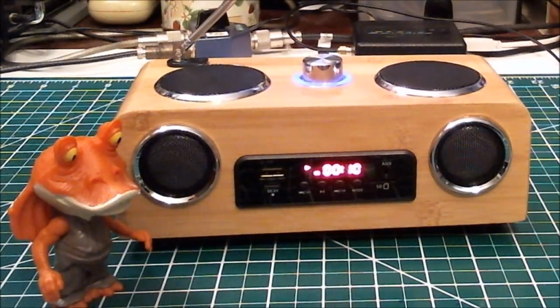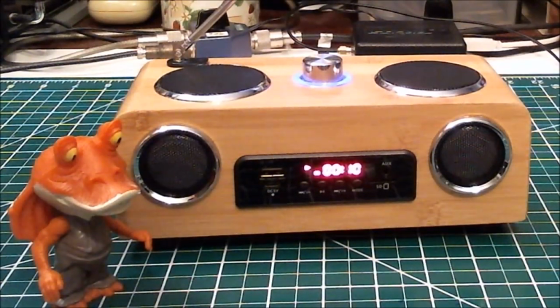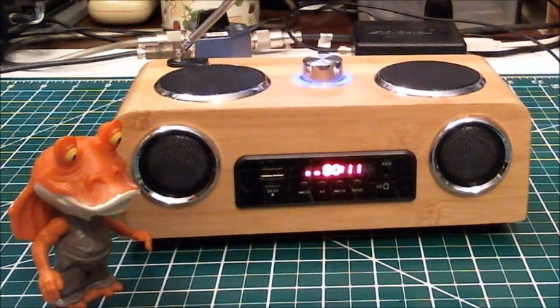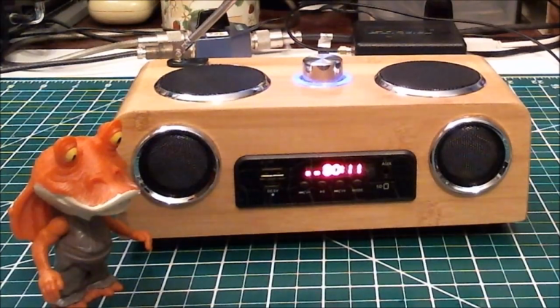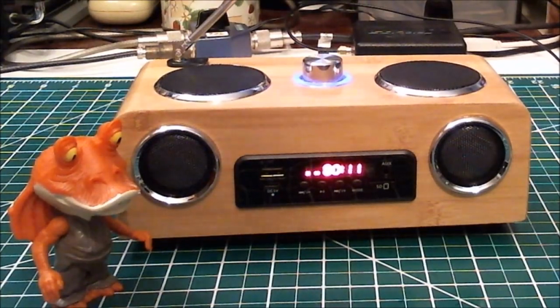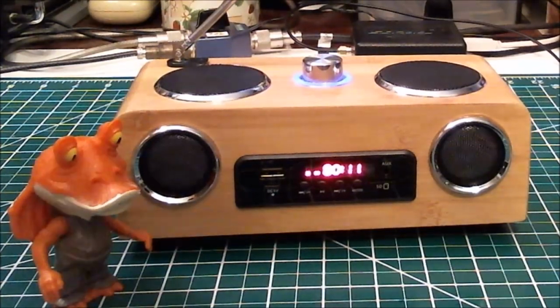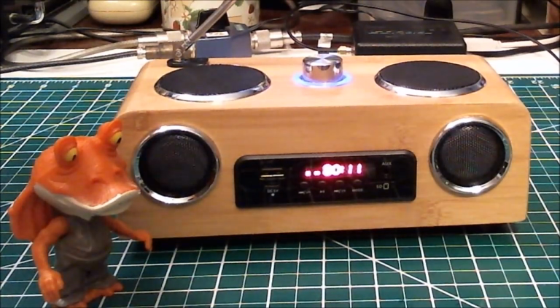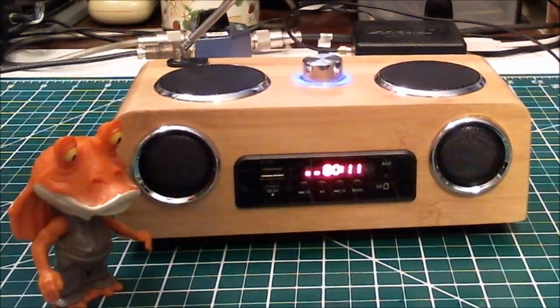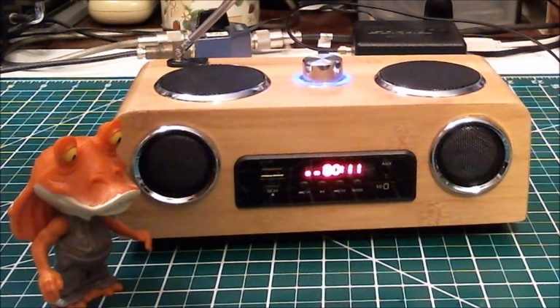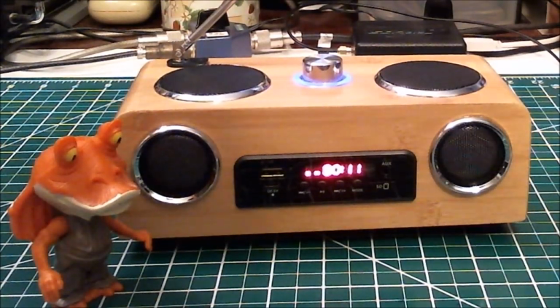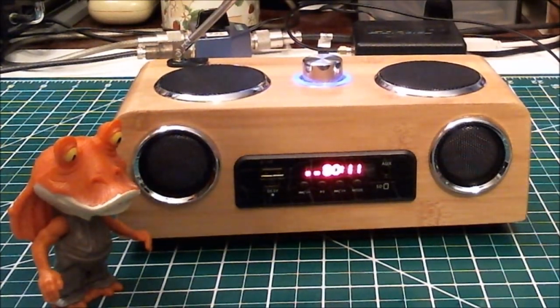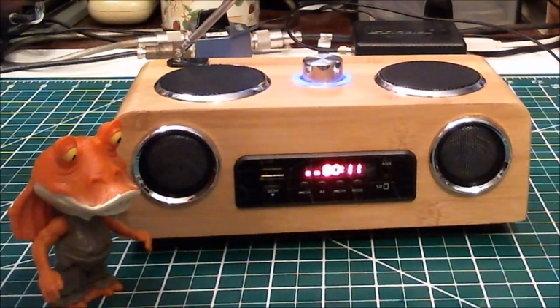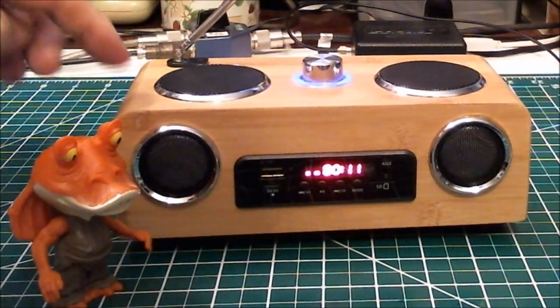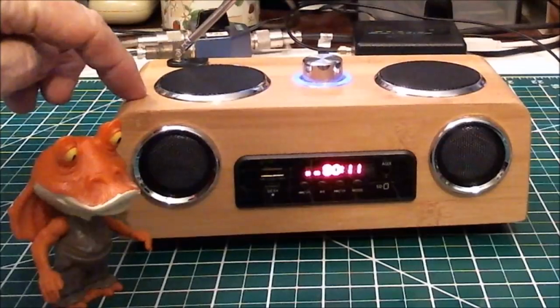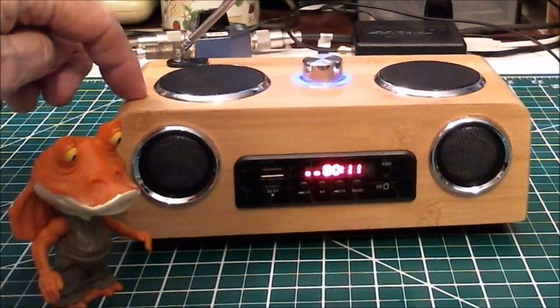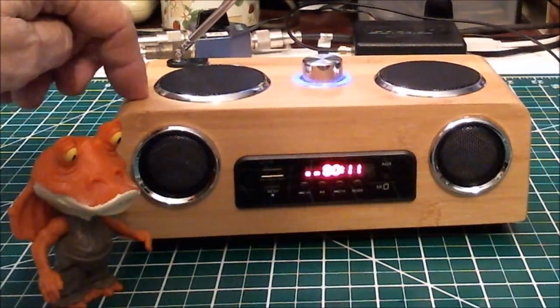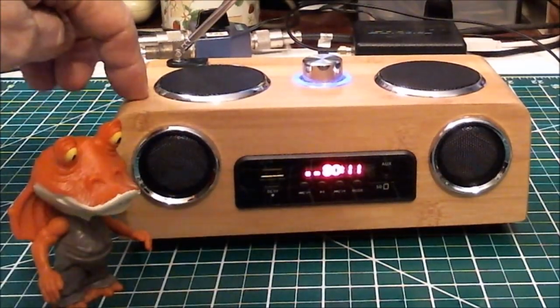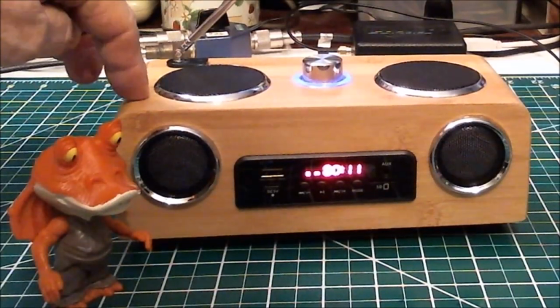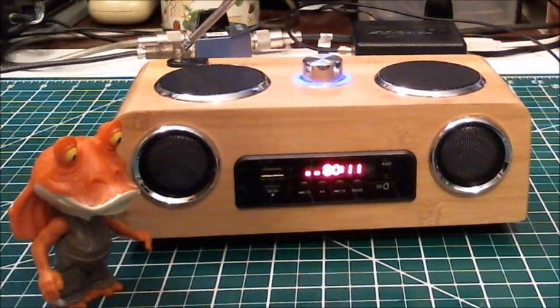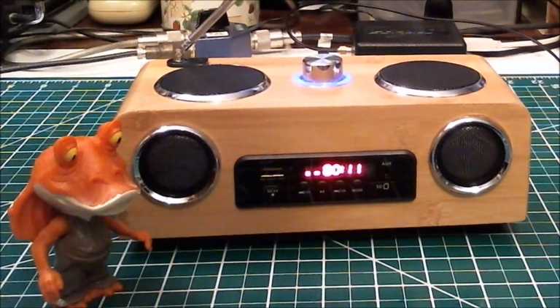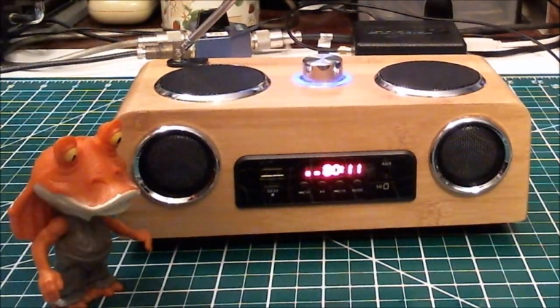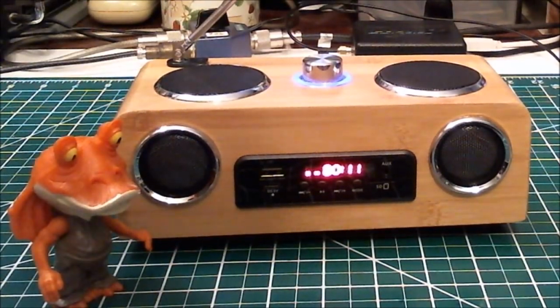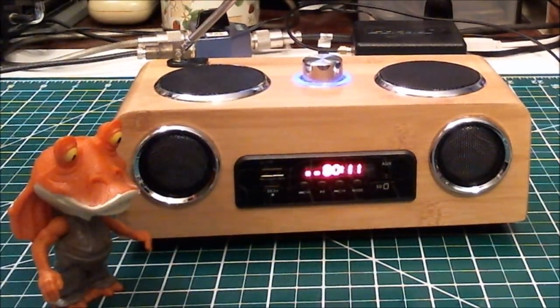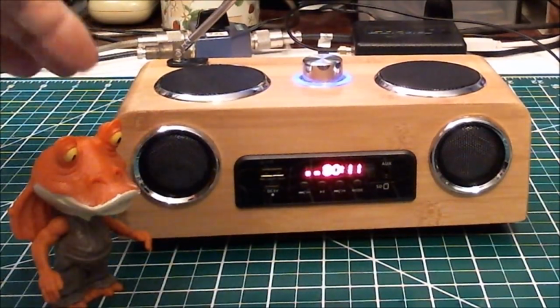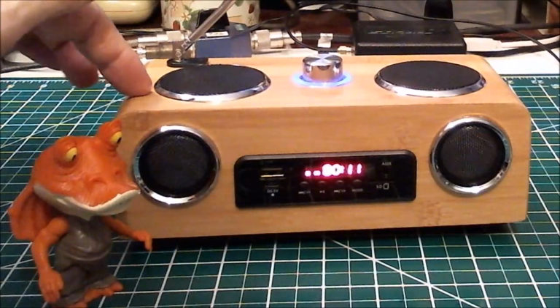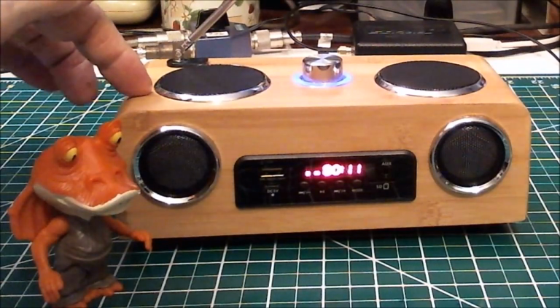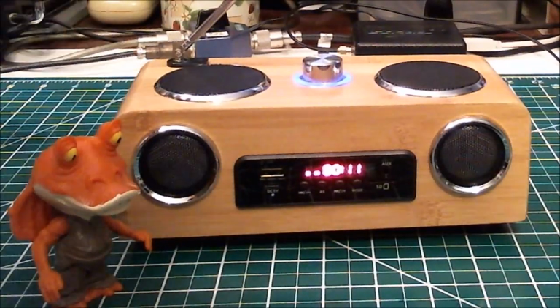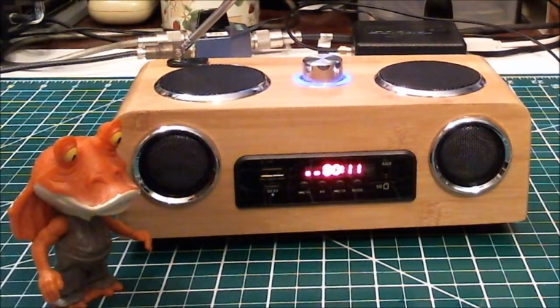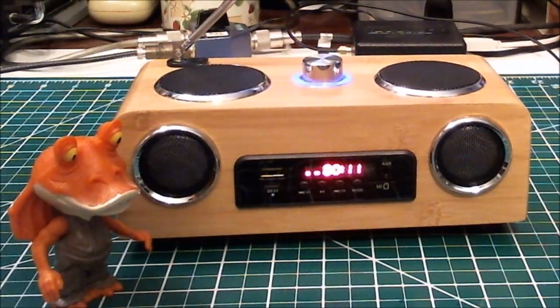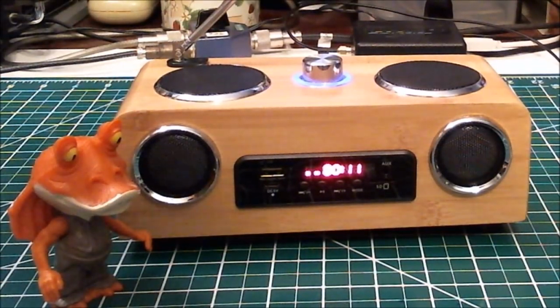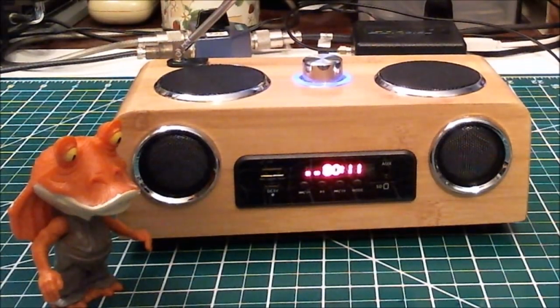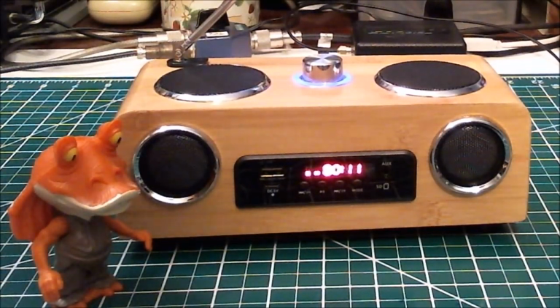Hey, how you doing? This is Tom and this is Tom's Radio Room Show. What I have here from Tivdio — I still don't know how to pronounce it, I'm sorry — Angela sent me this, and this is a bamboo multimedia card speaker.